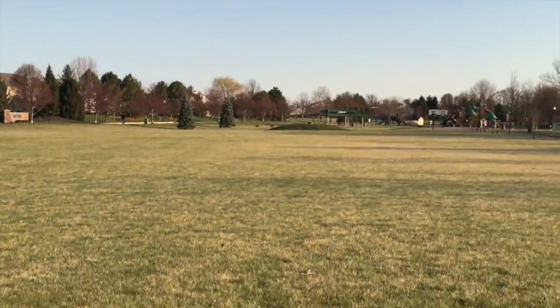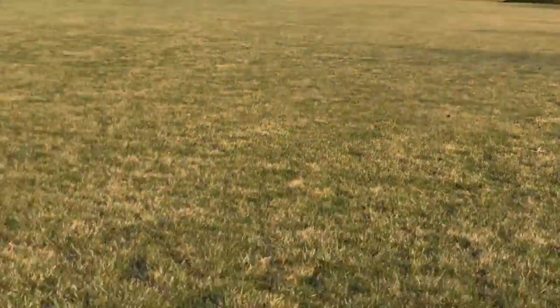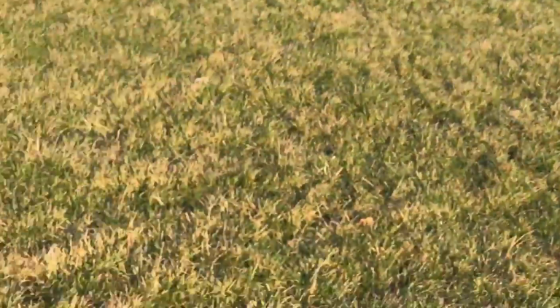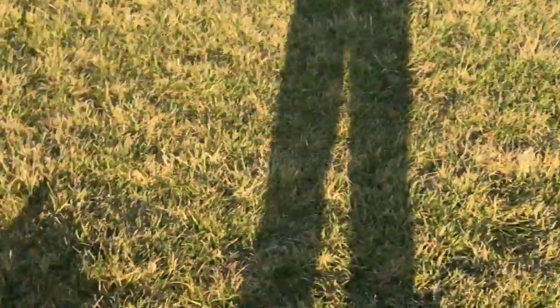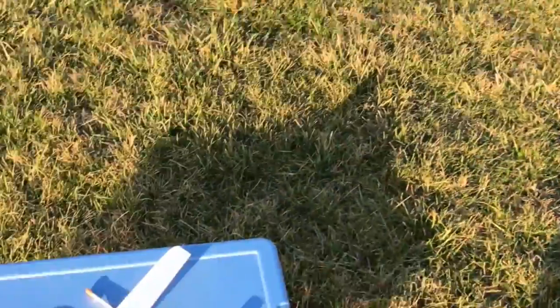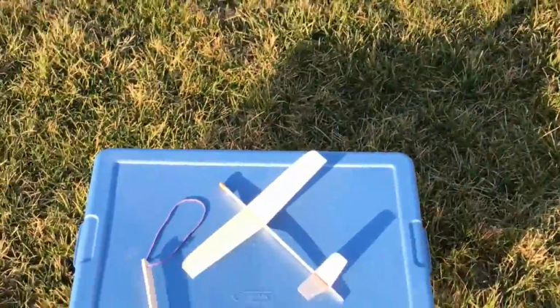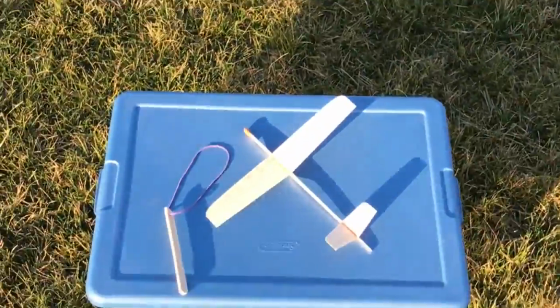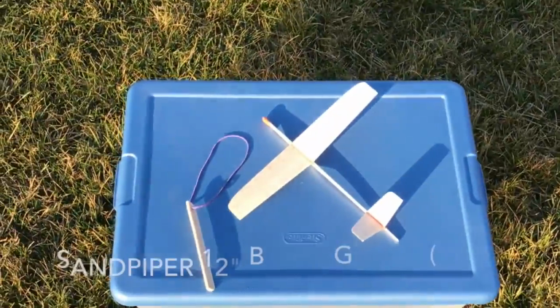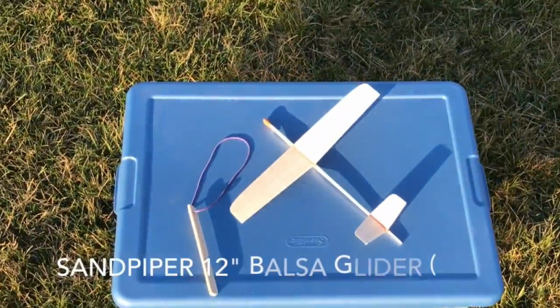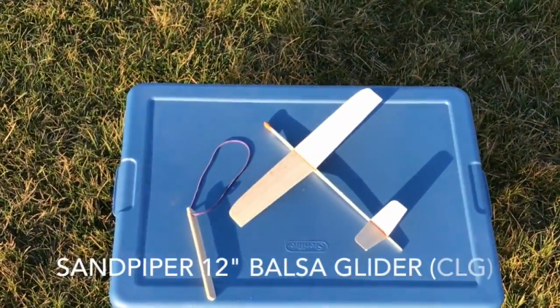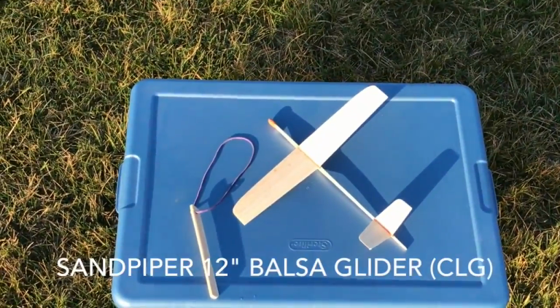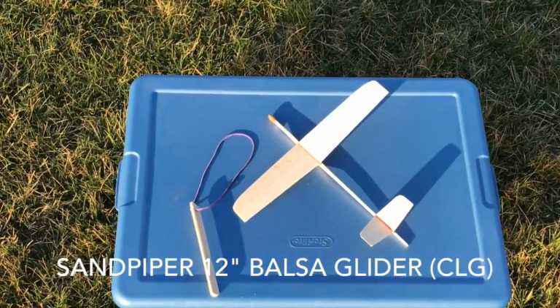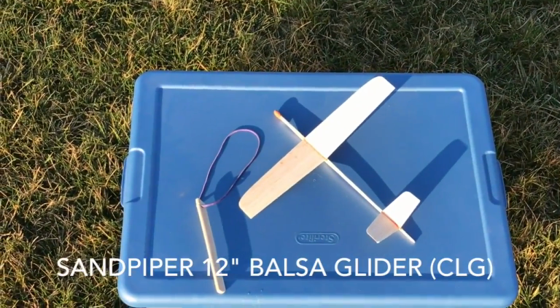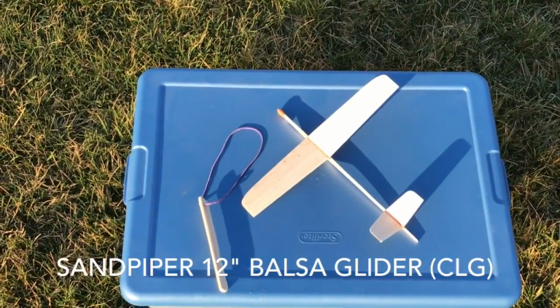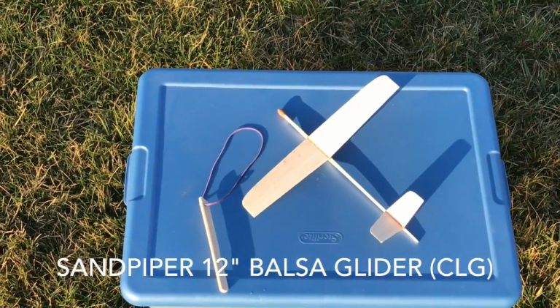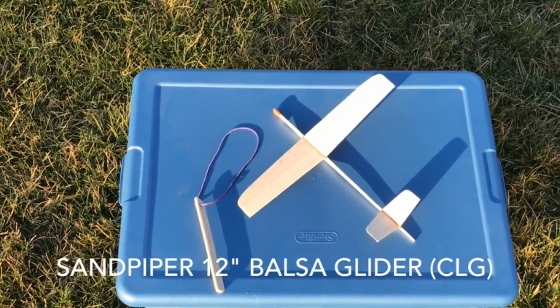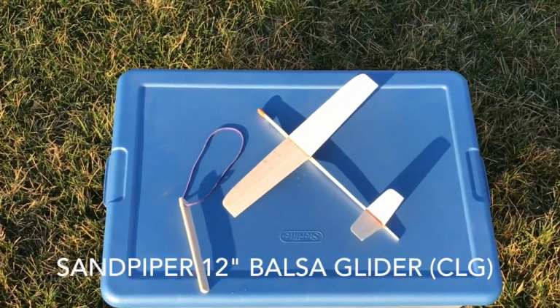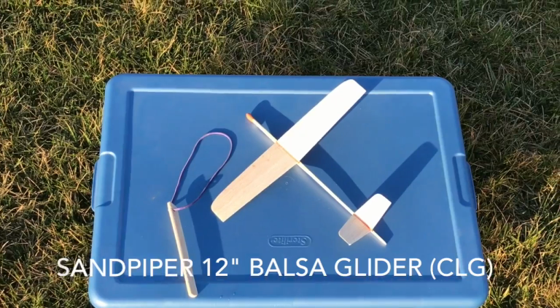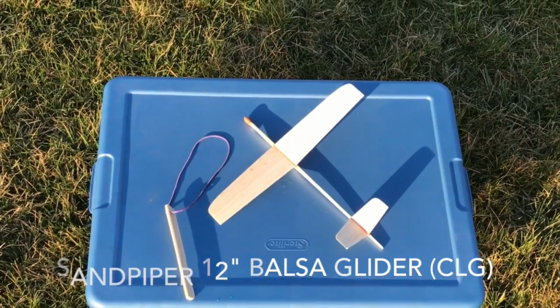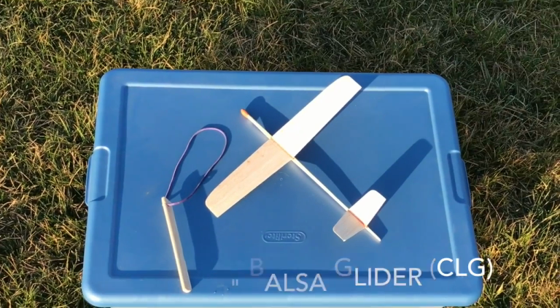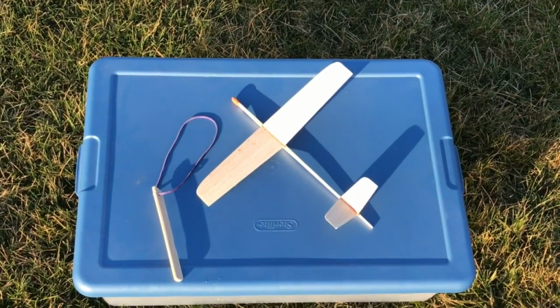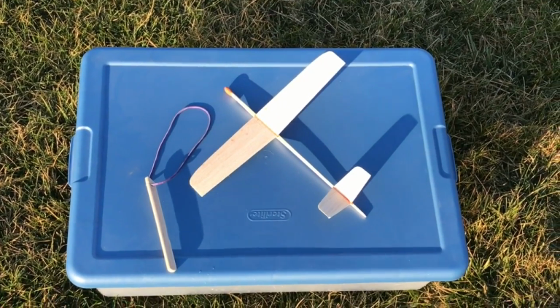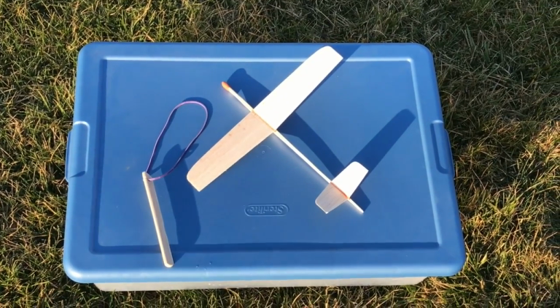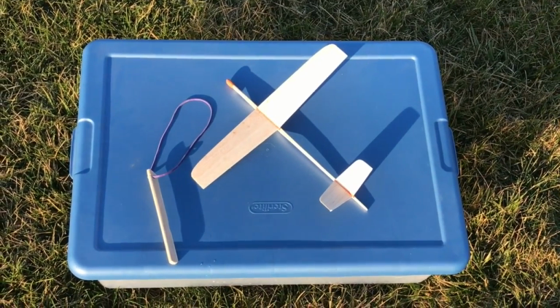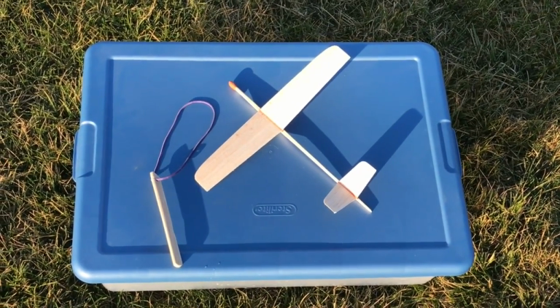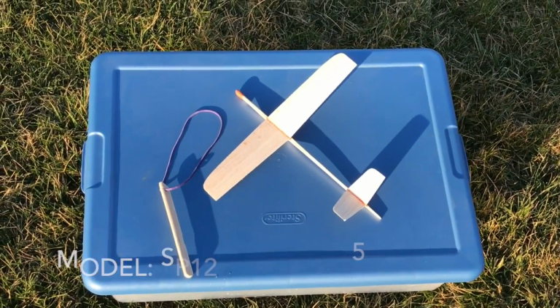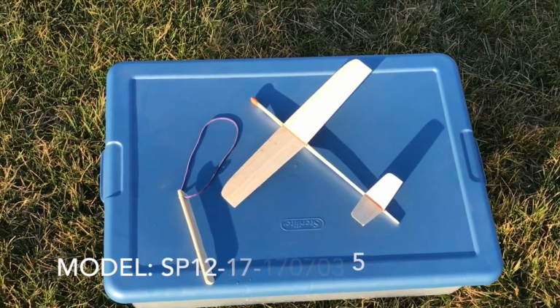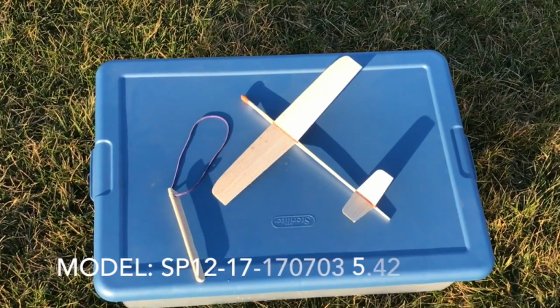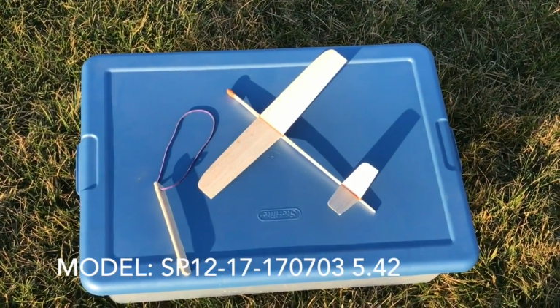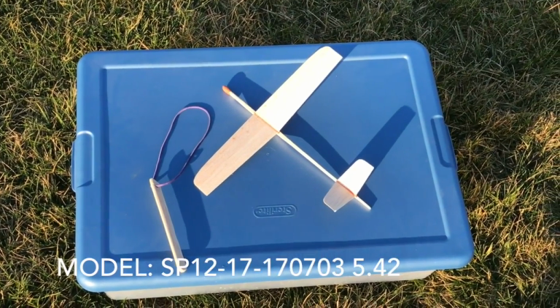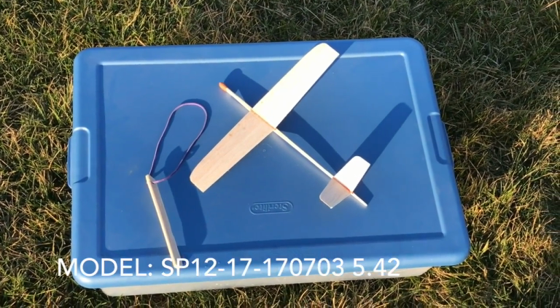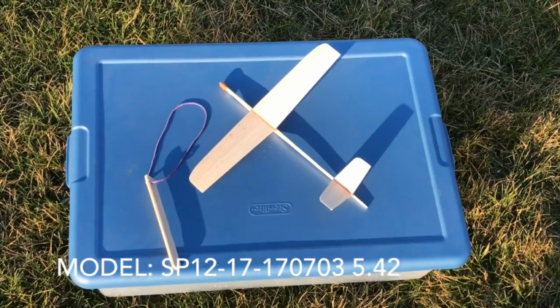The grass is very damp so we're taking a chance of this glider probably absorbing some water, which would be bad. We're going to fly it anyway and see how it goes.